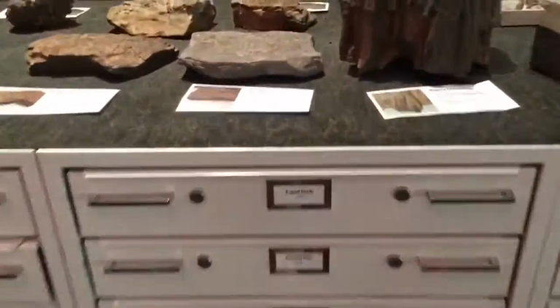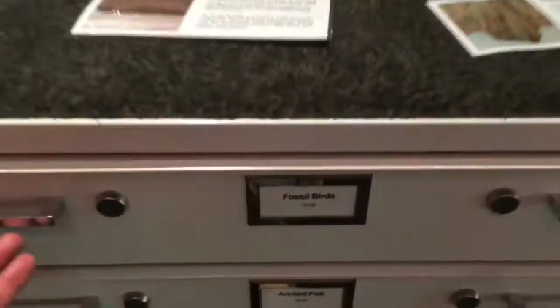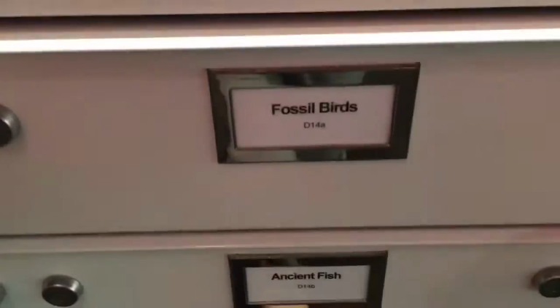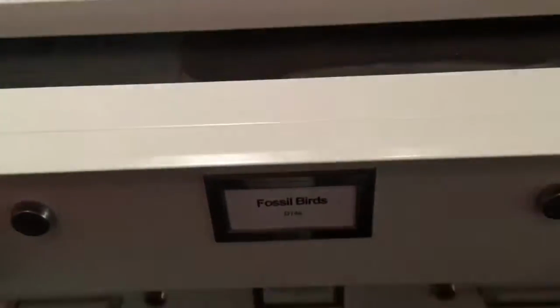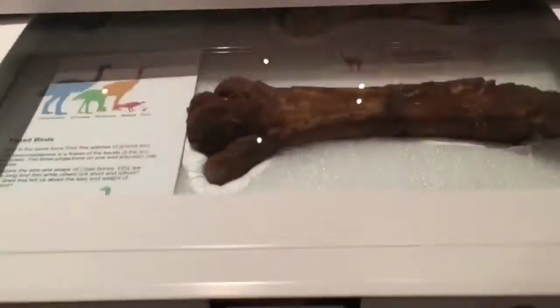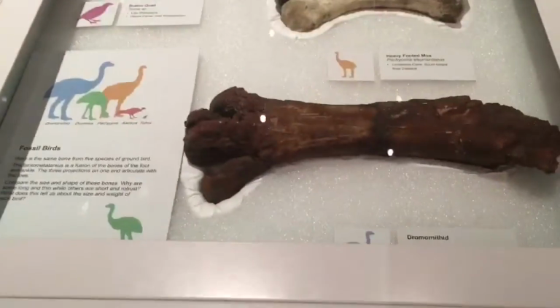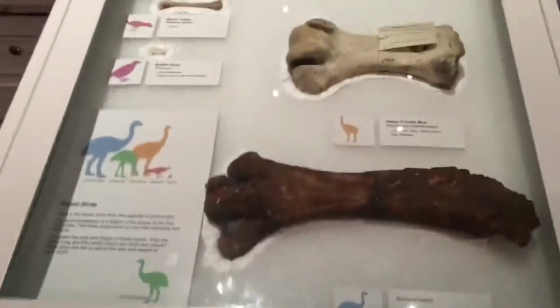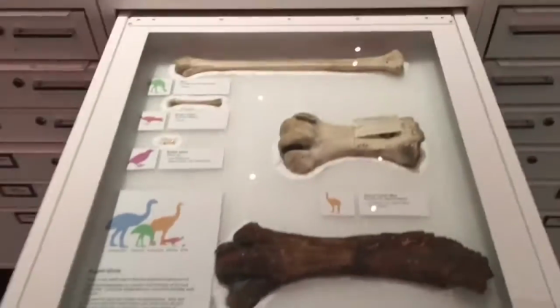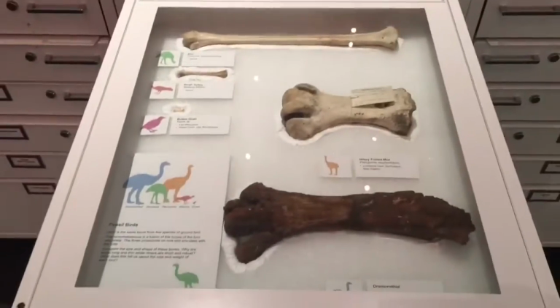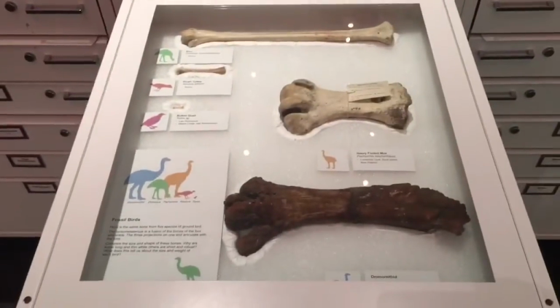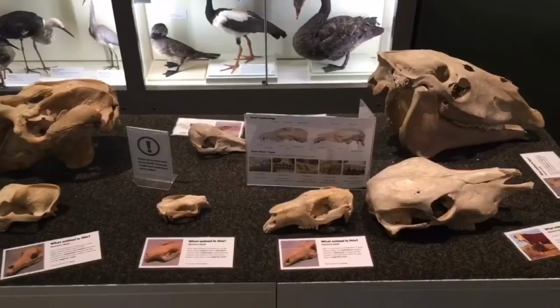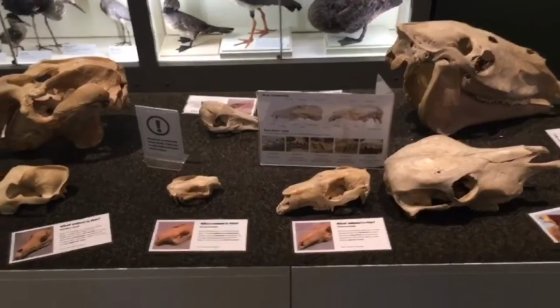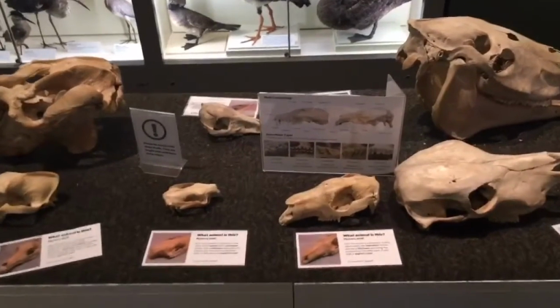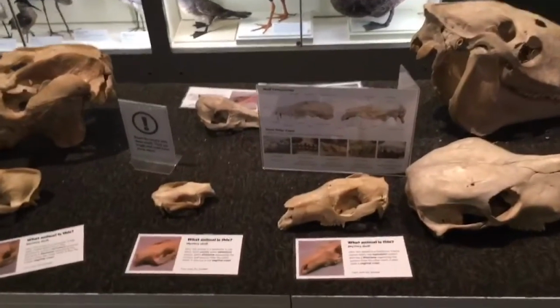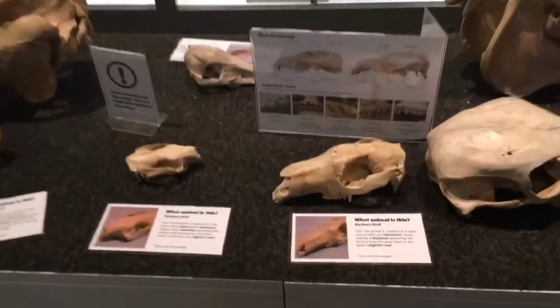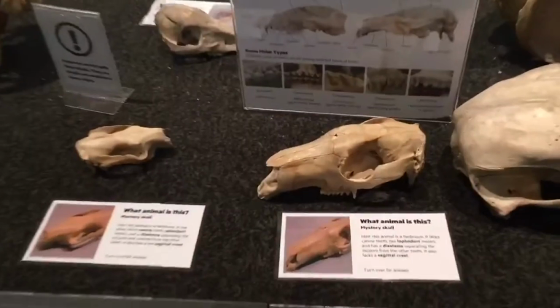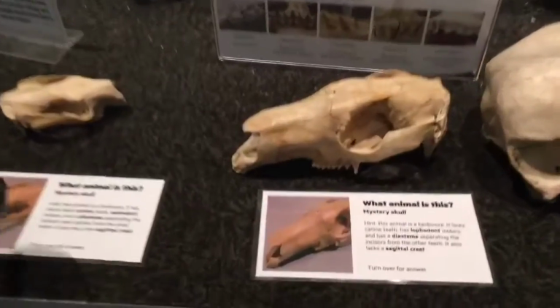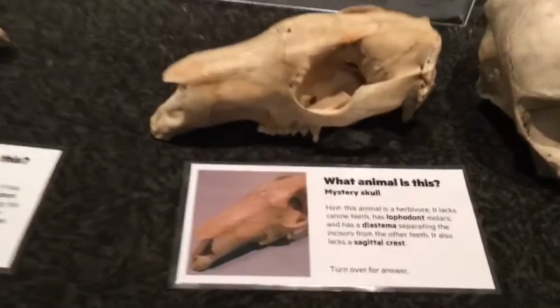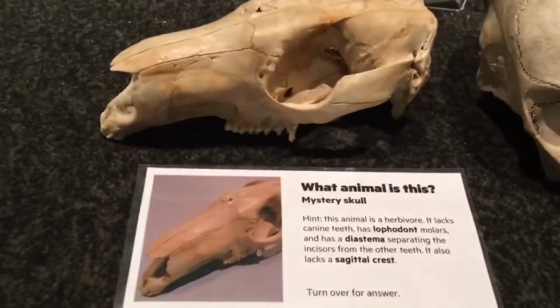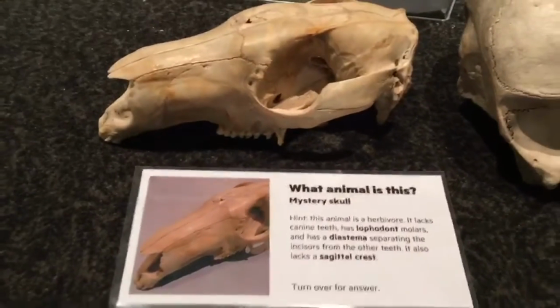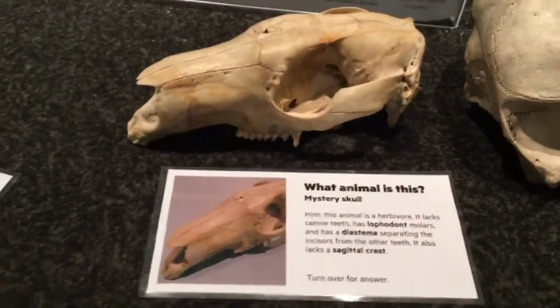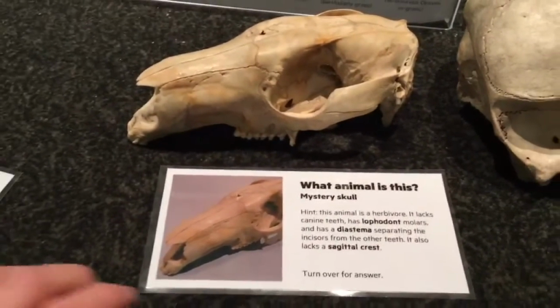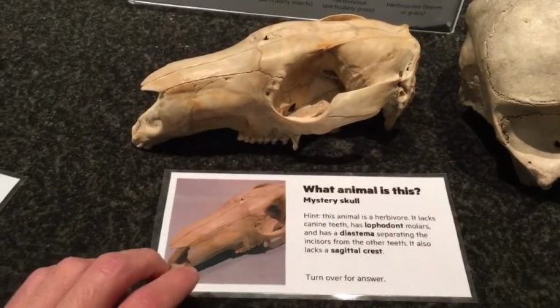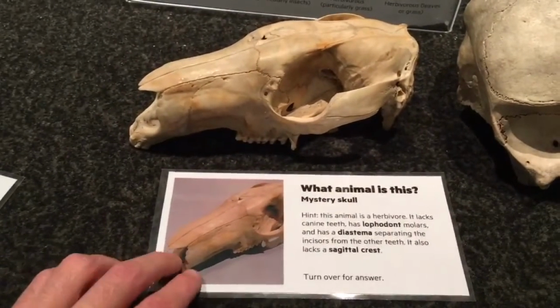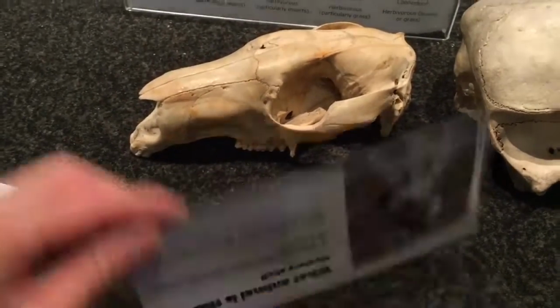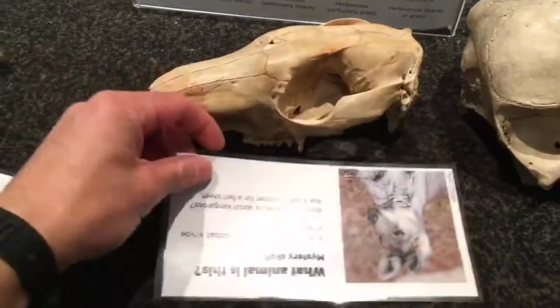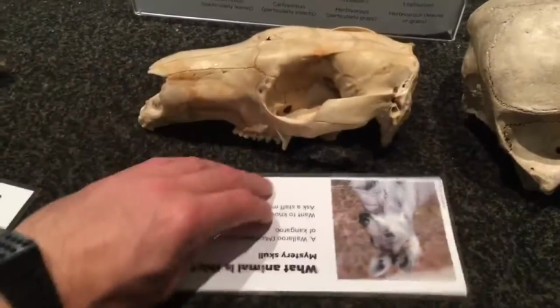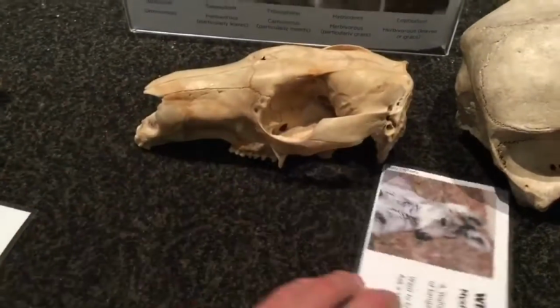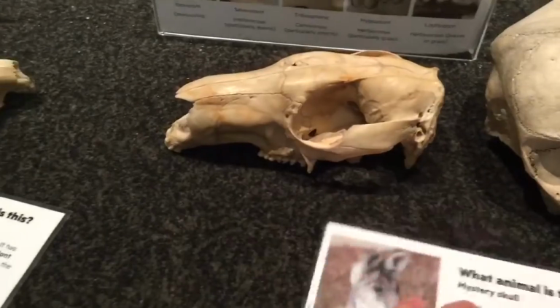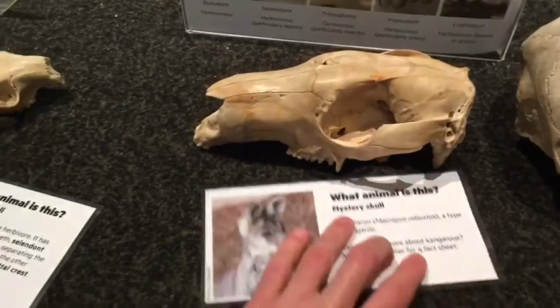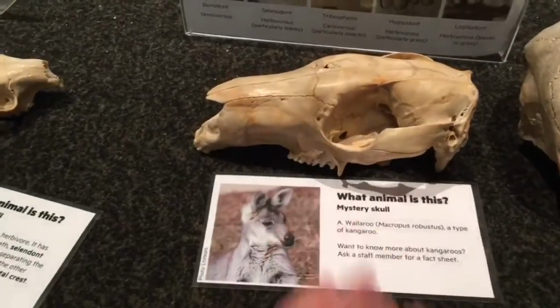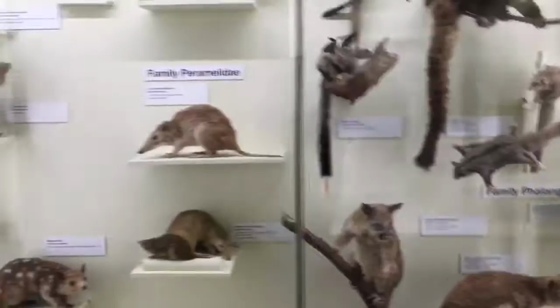There were drawers that you could open with different fossilized specimens like these fossilized birds. And a table full of different skulls that you could pick up and play with and try to figure out exactly what species it was. This is a wallaby. That's a wallaby.